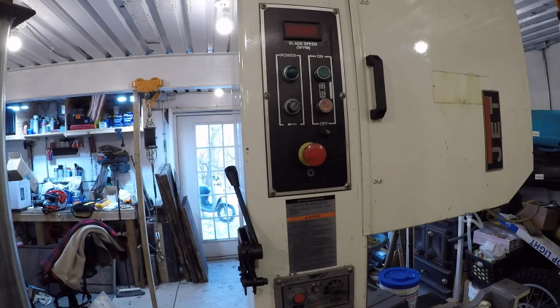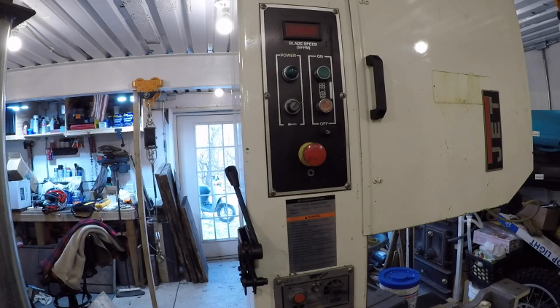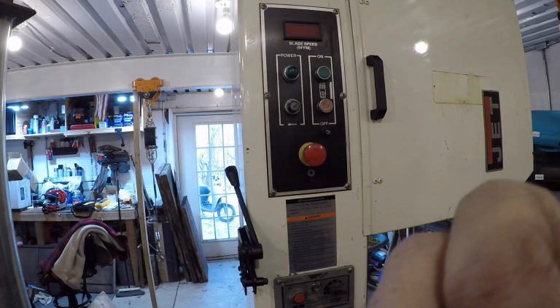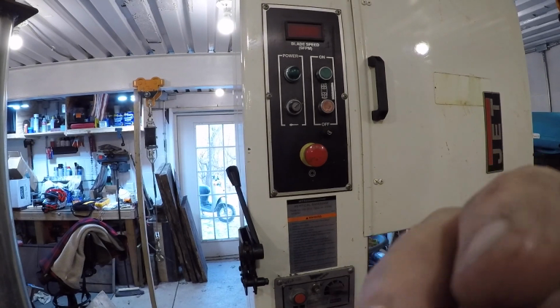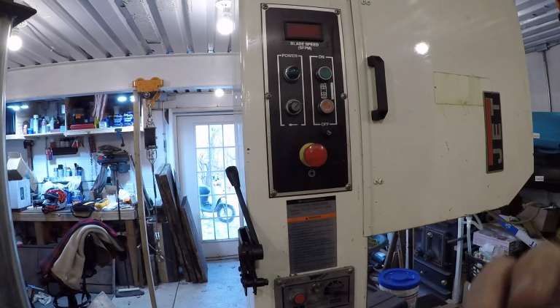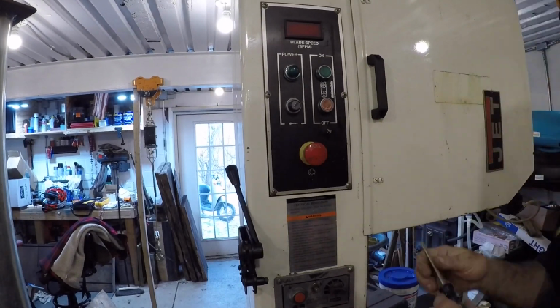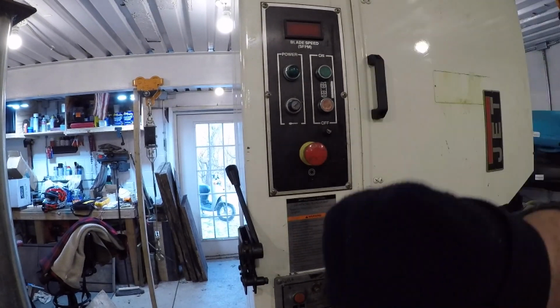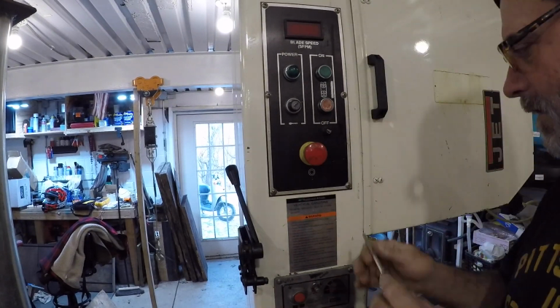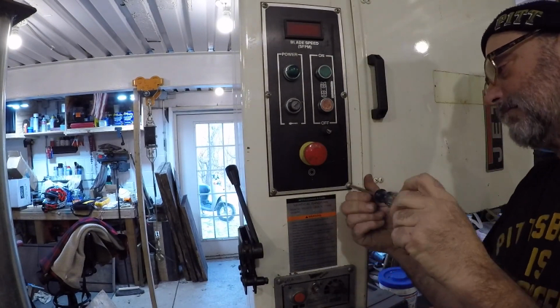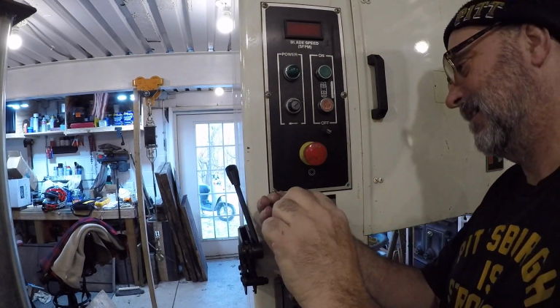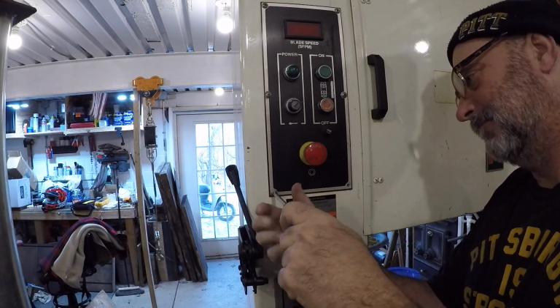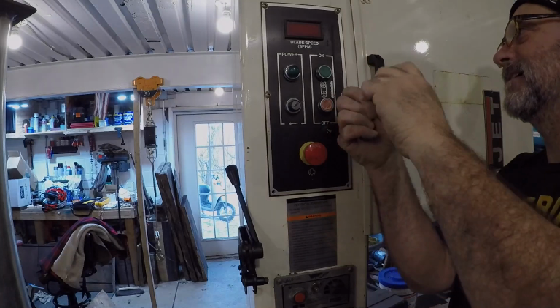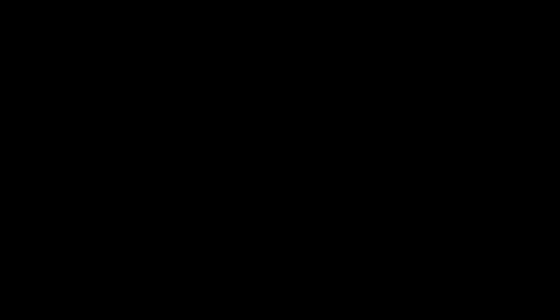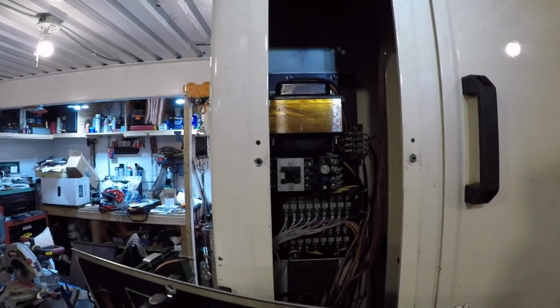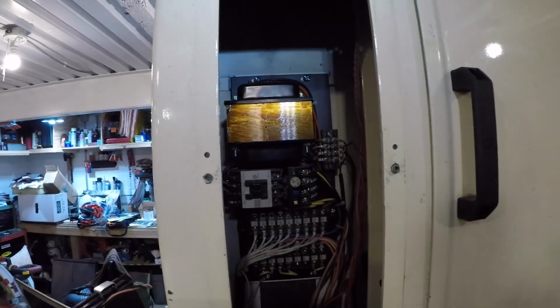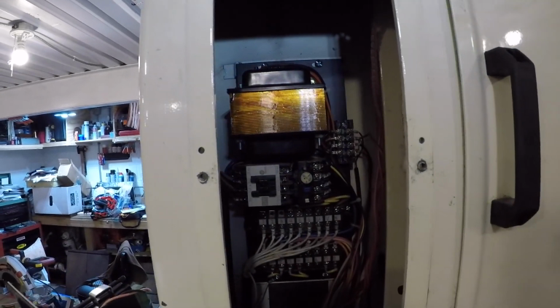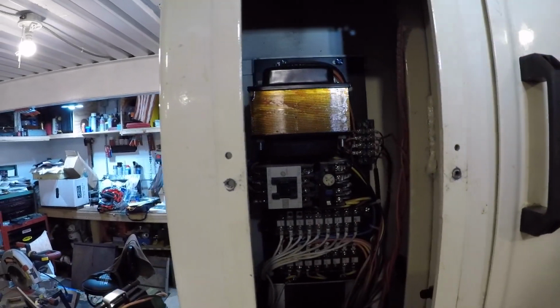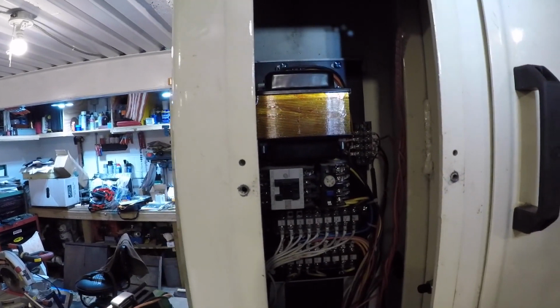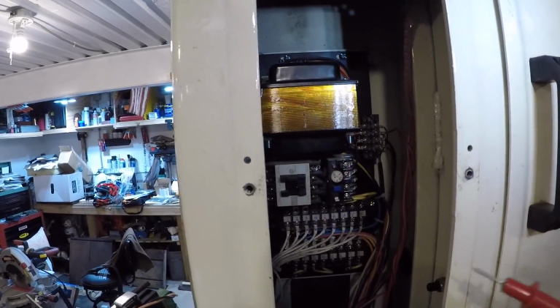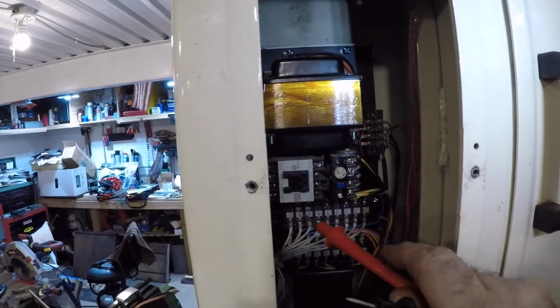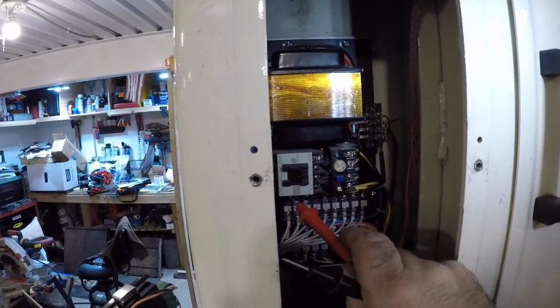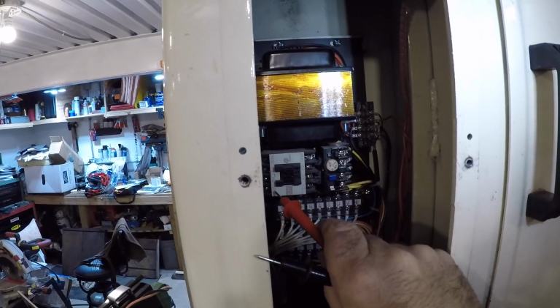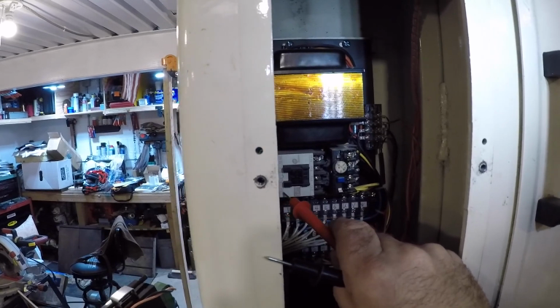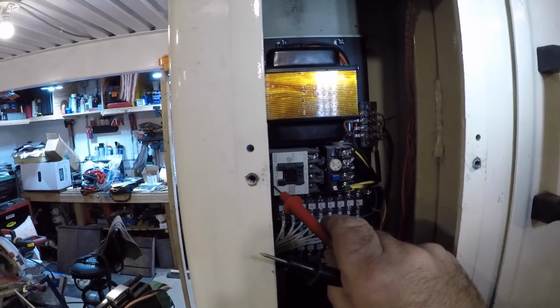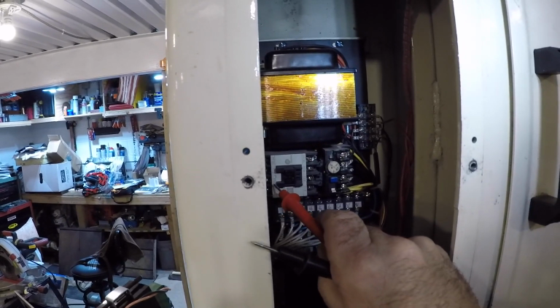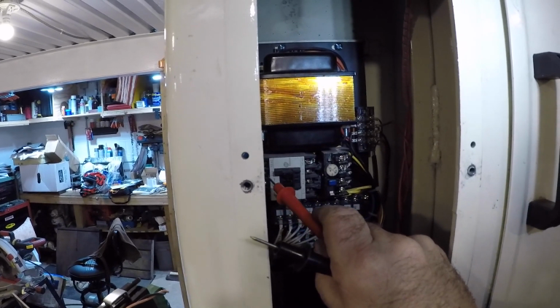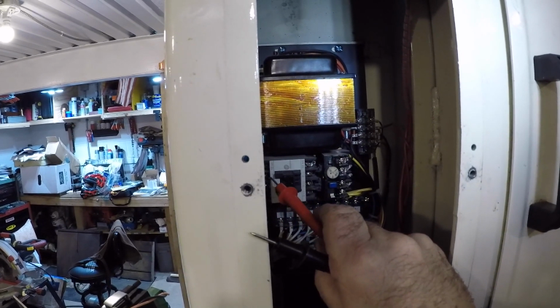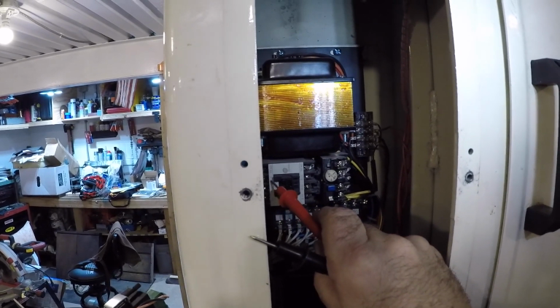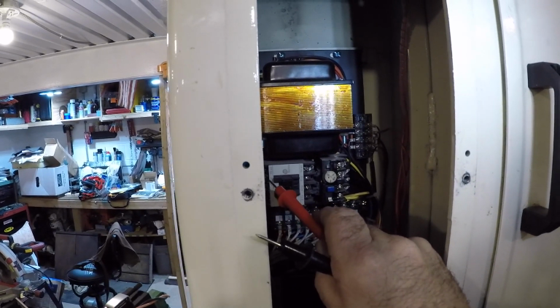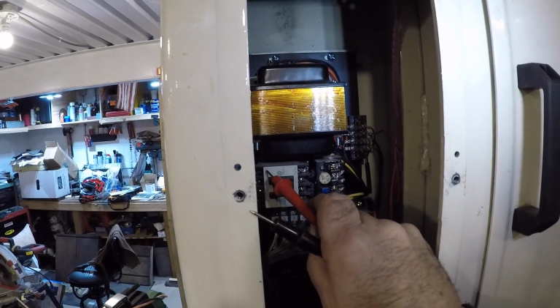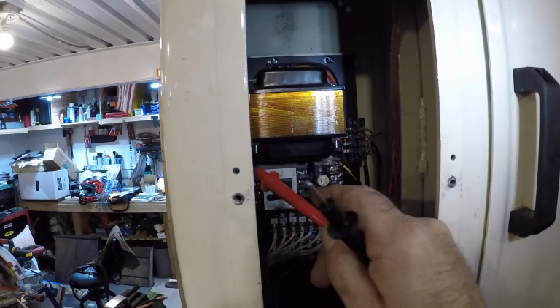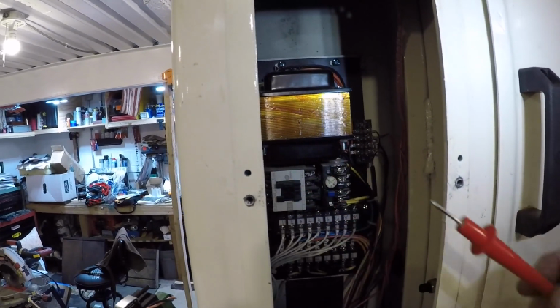I just need to verify my connections. Hopefully you guys can see in there. This is L1, L2, L3, and I'm guessing that's the ground.